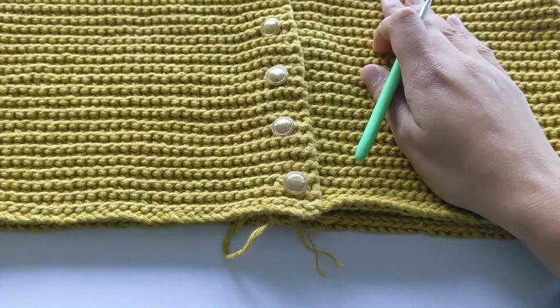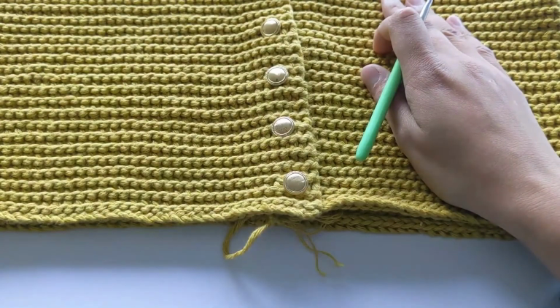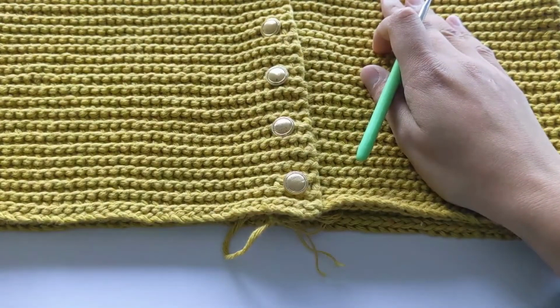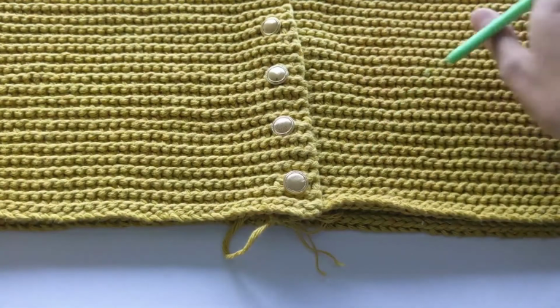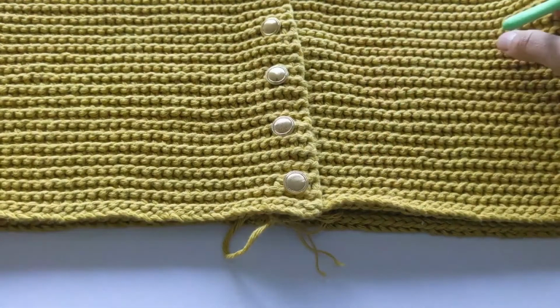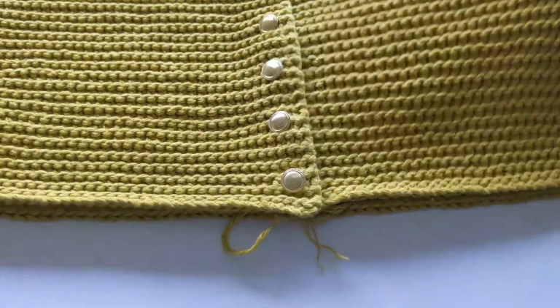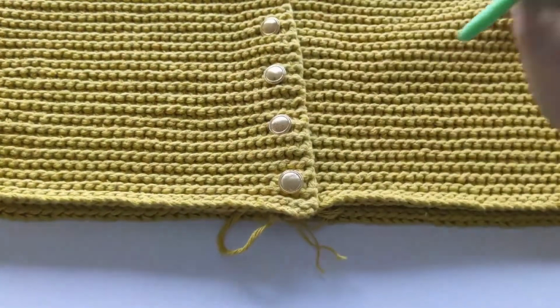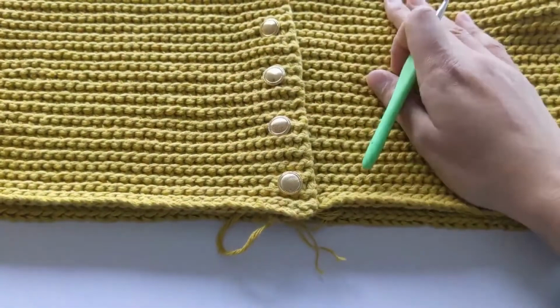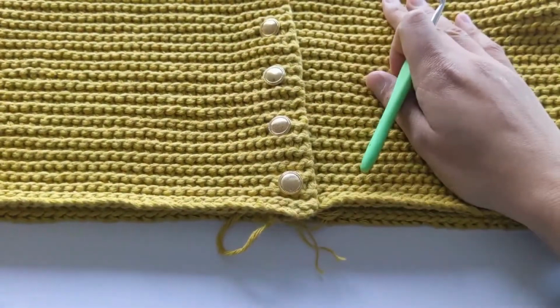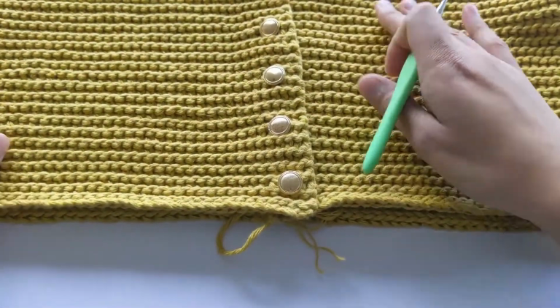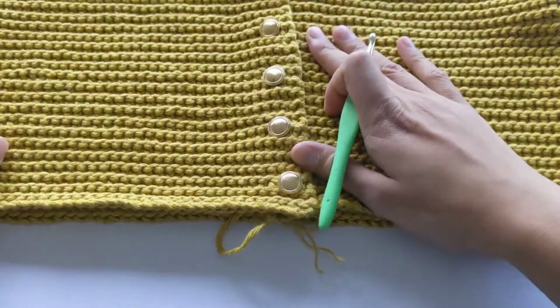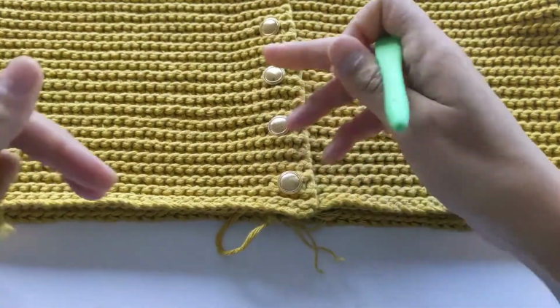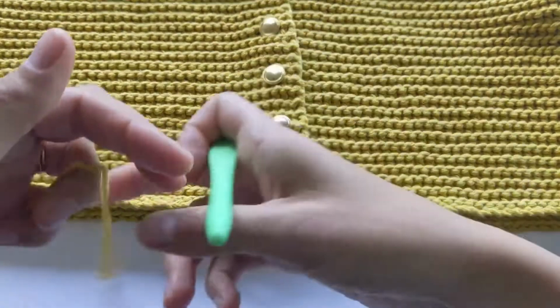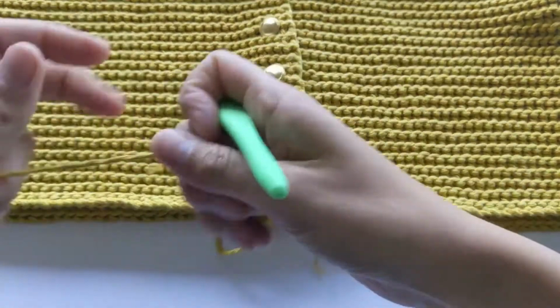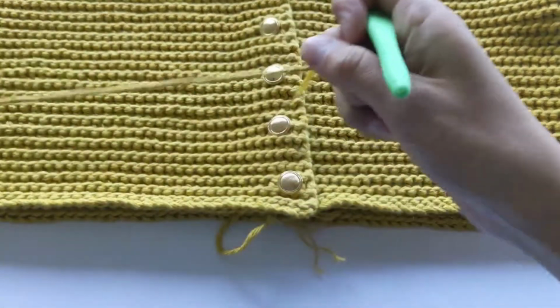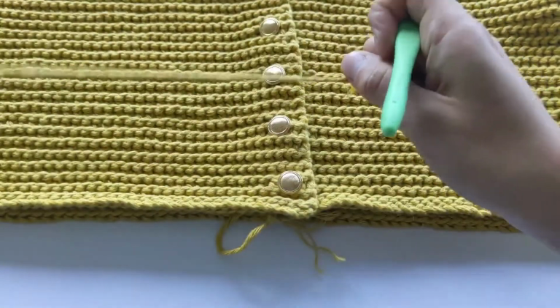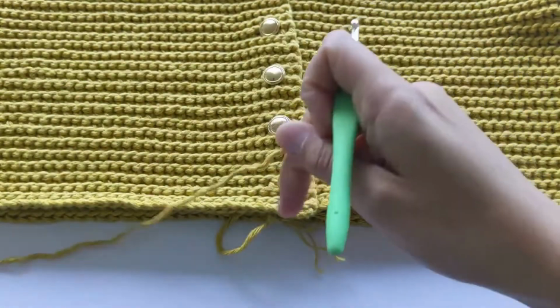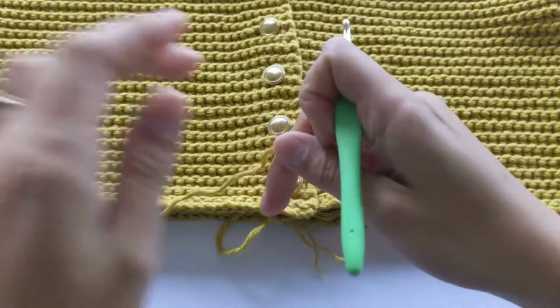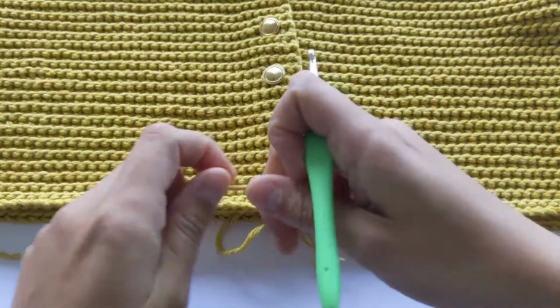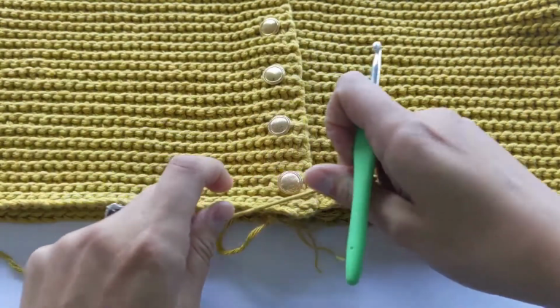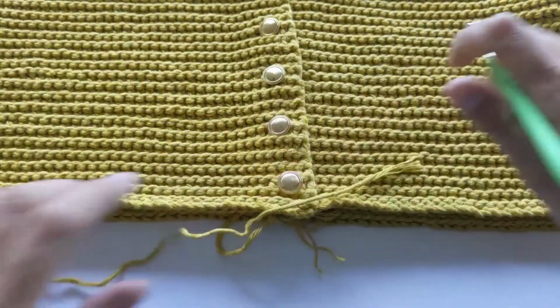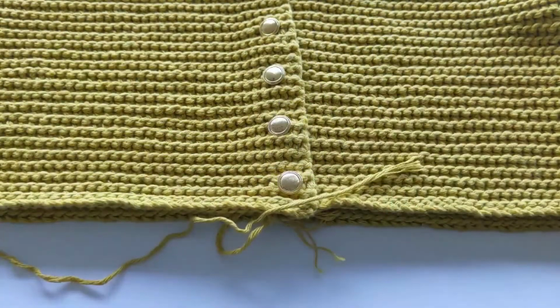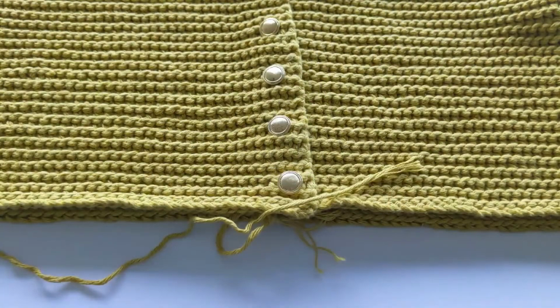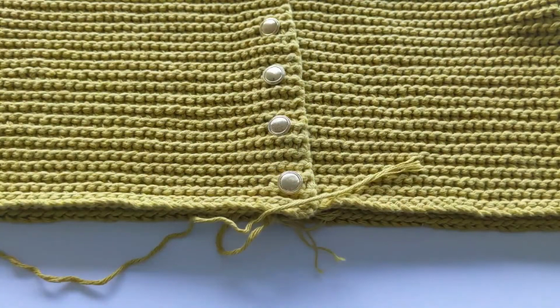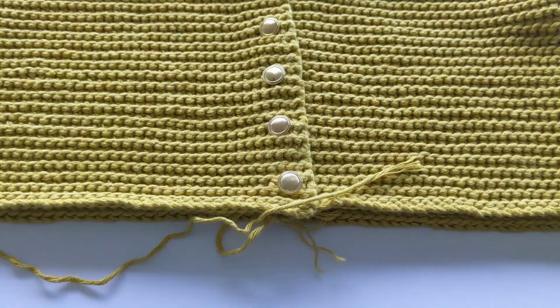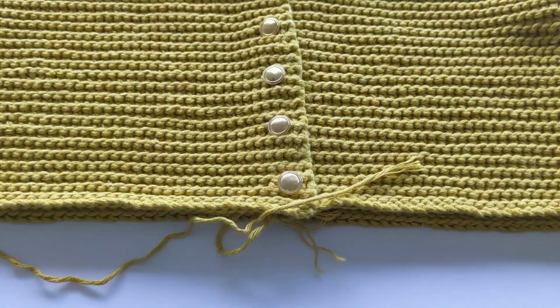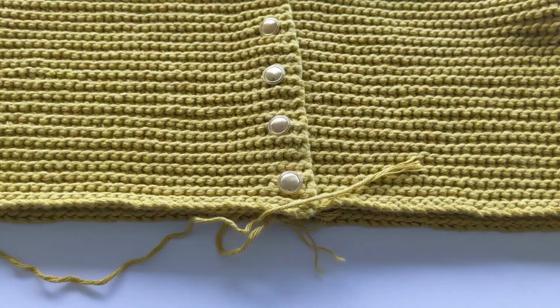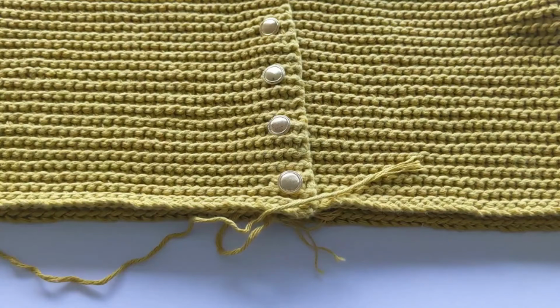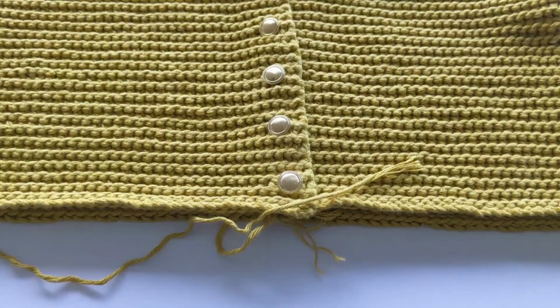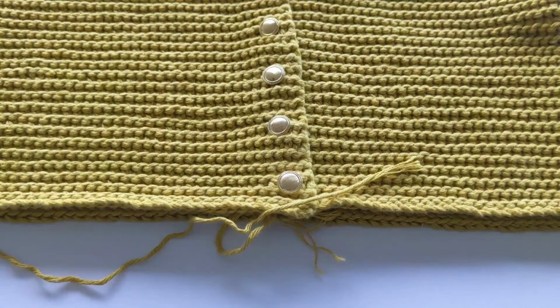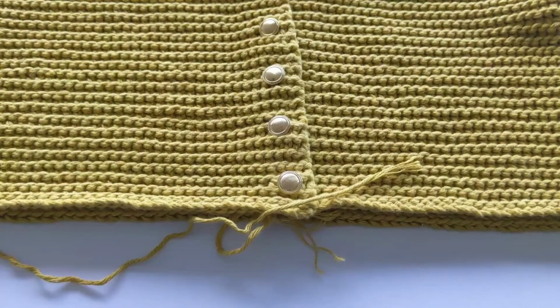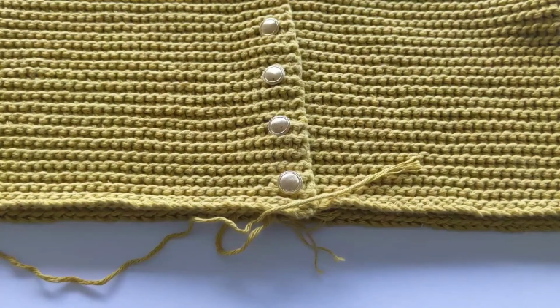I'm going to do a little sample this time because I already did my top and I don't really want to do another one, so I'll just do a small sample to show you how I do this stitch.